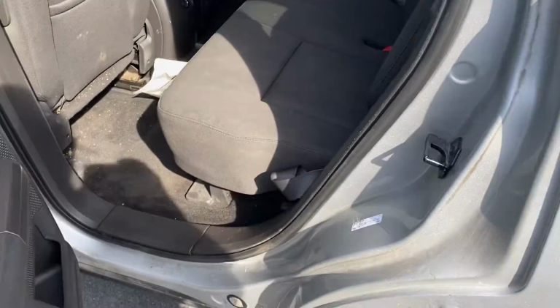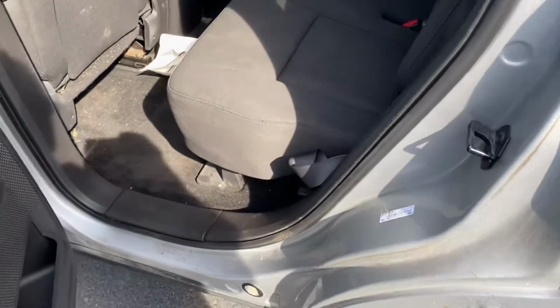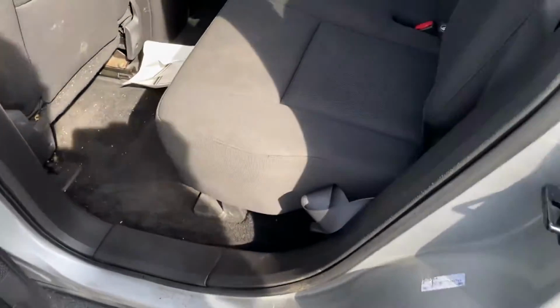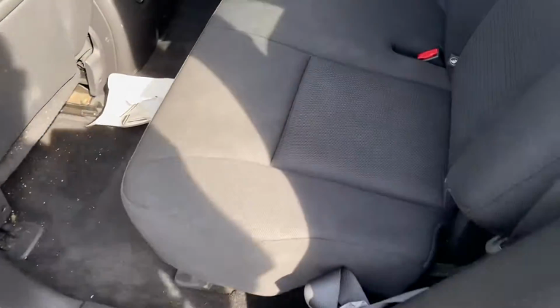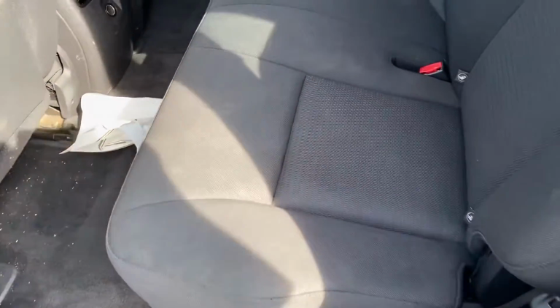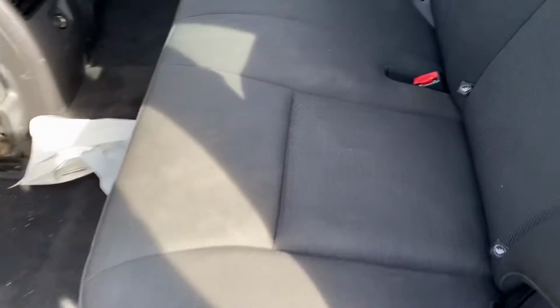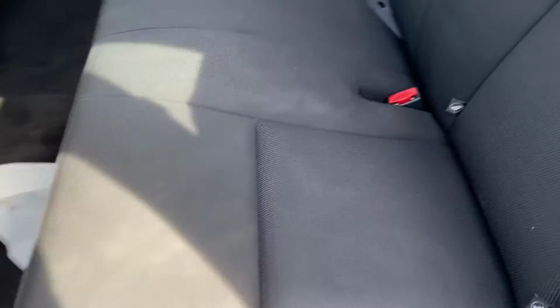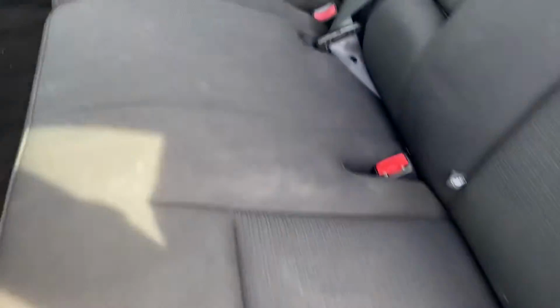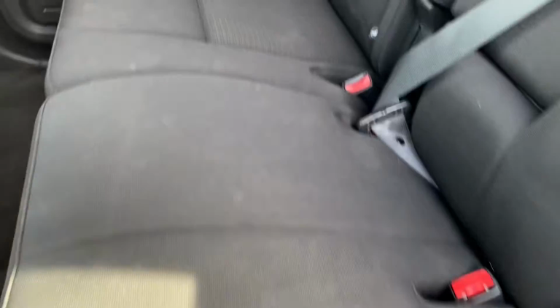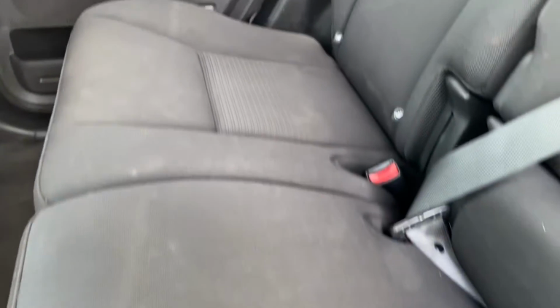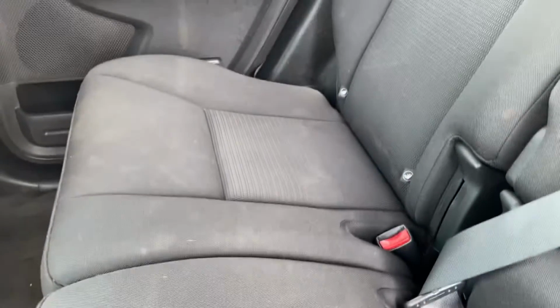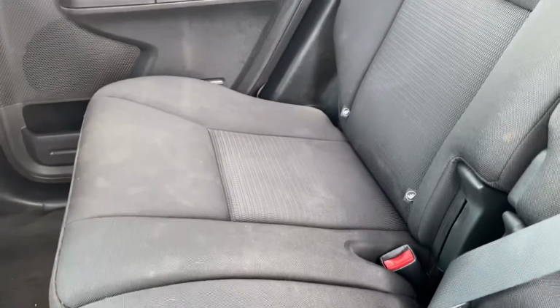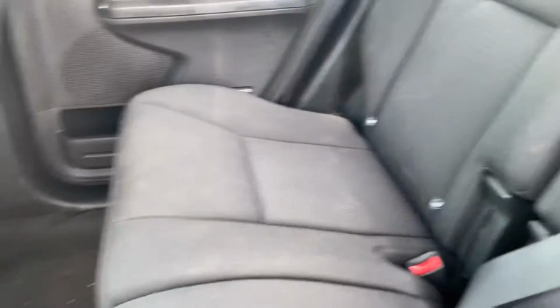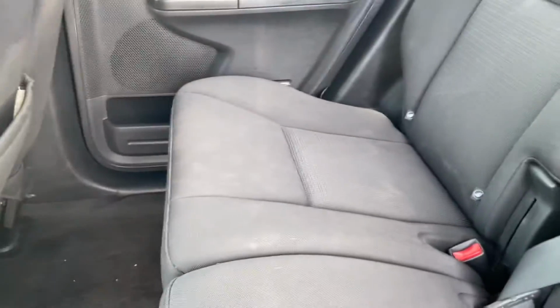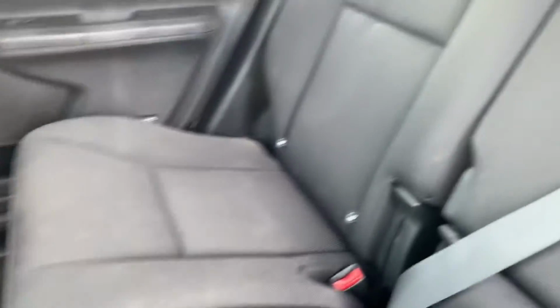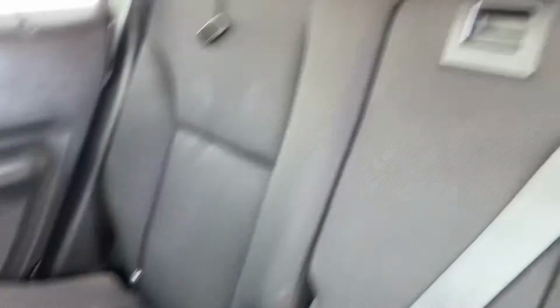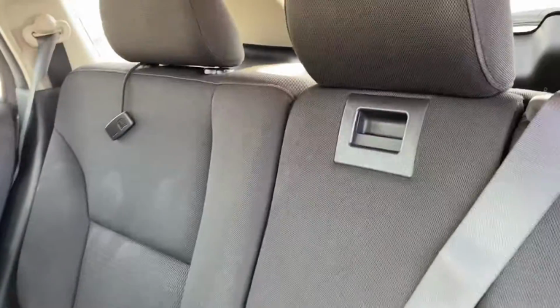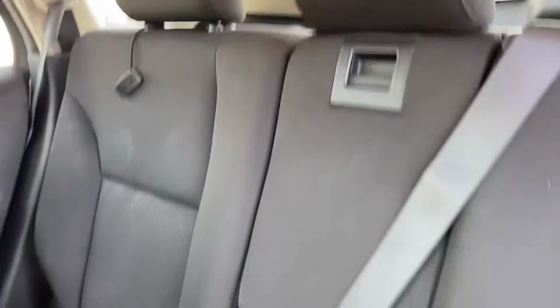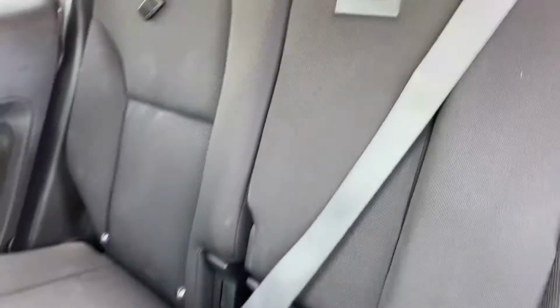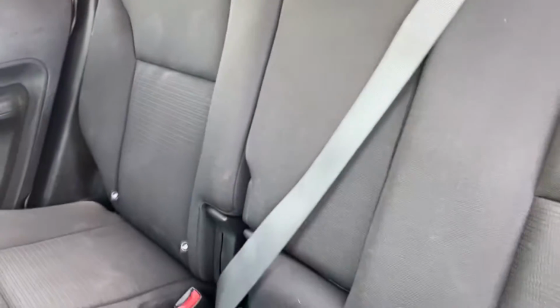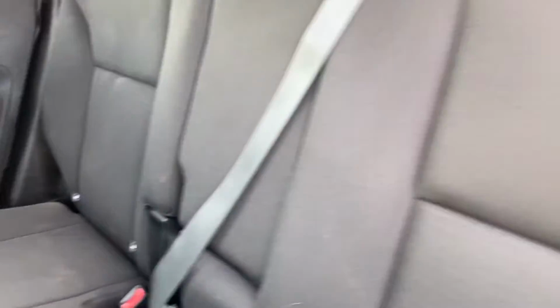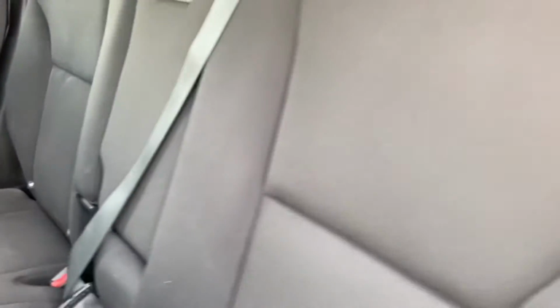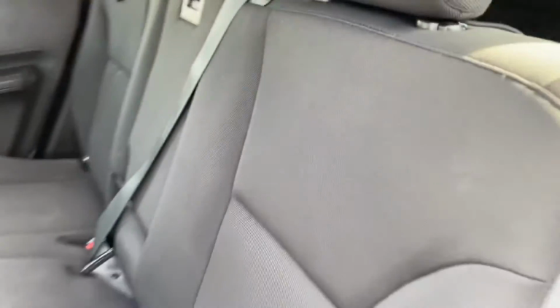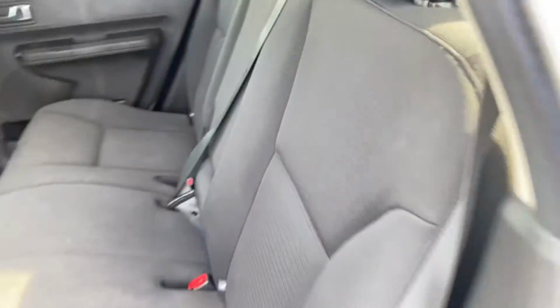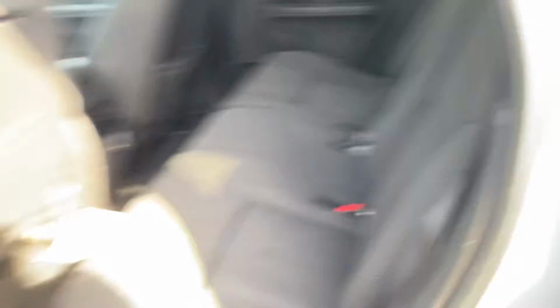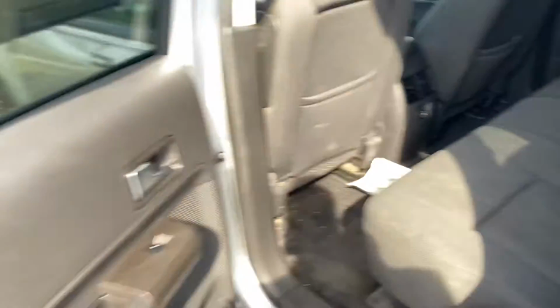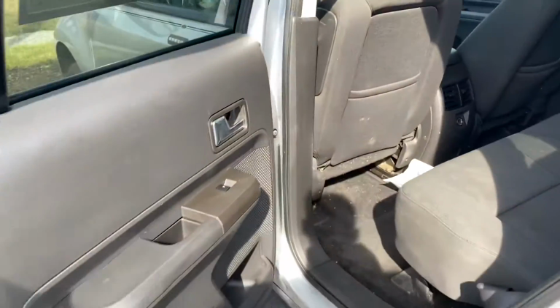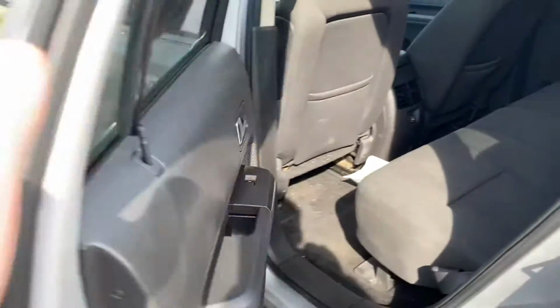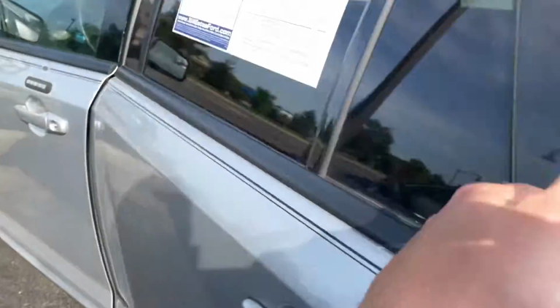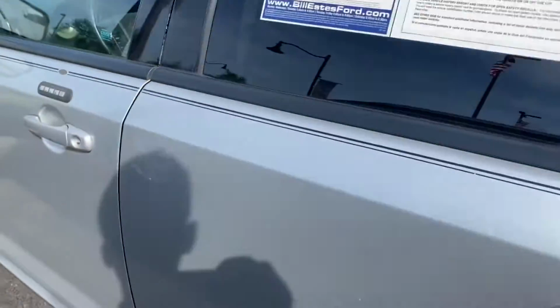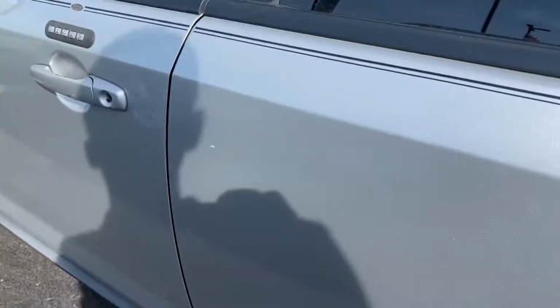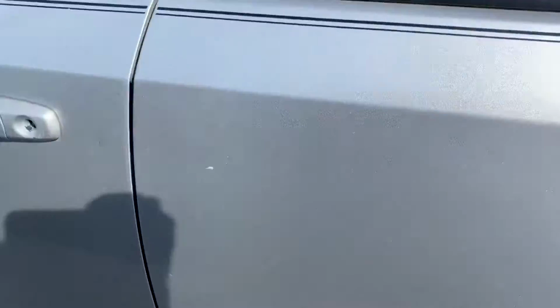It does have a black cloth interior. We did just get this vehicle in, so I don't think it's been through our detail department yet. No rips or tears in the fabric.